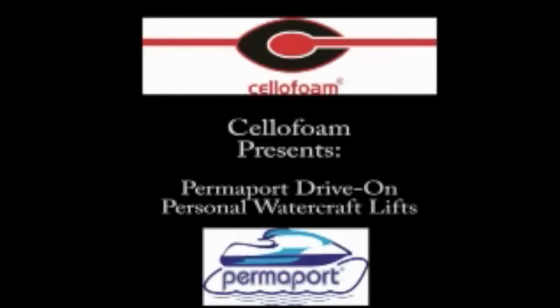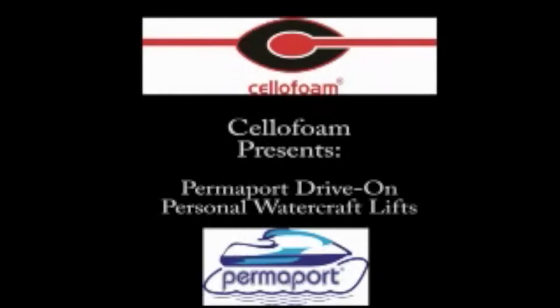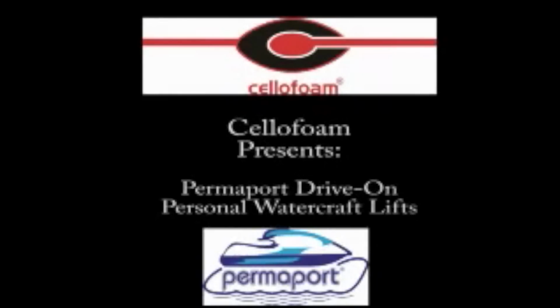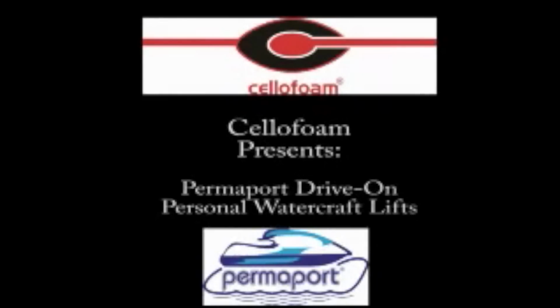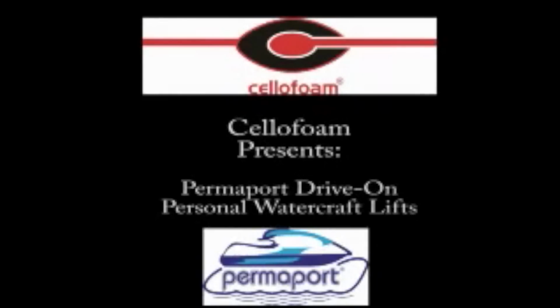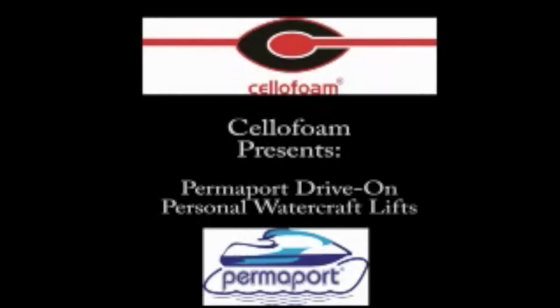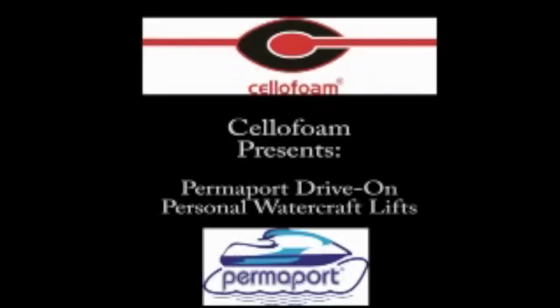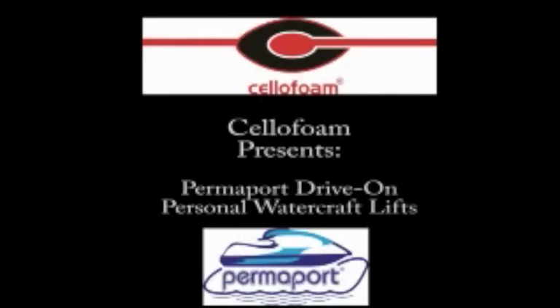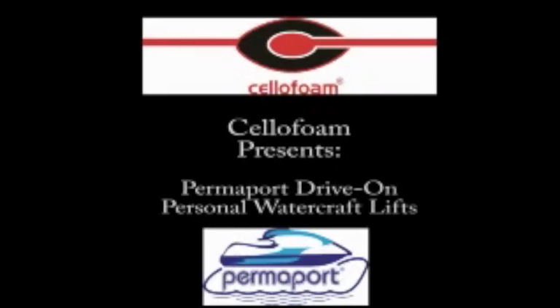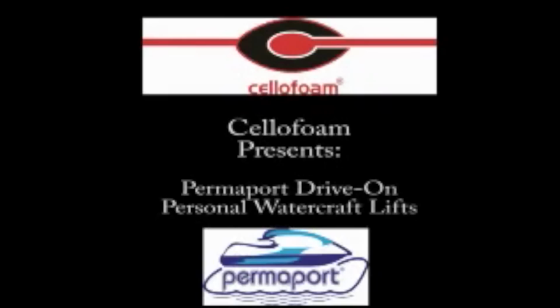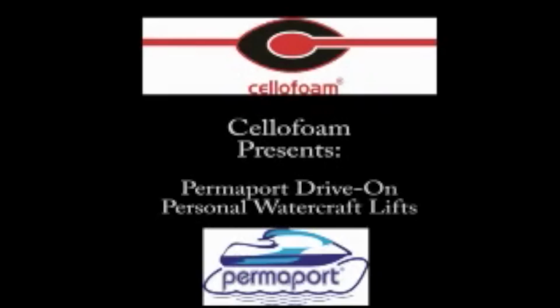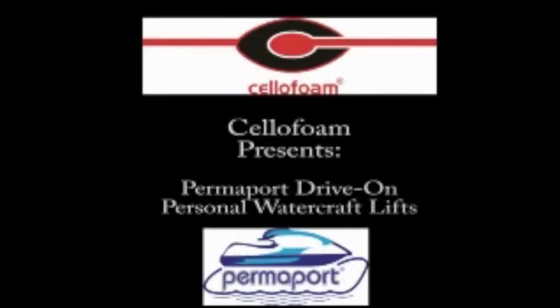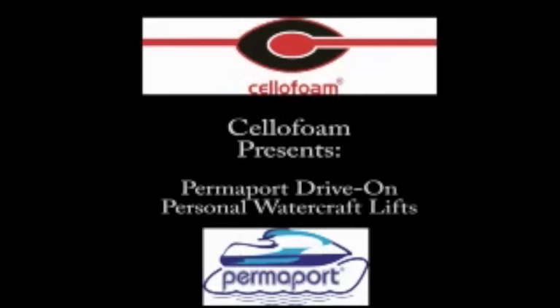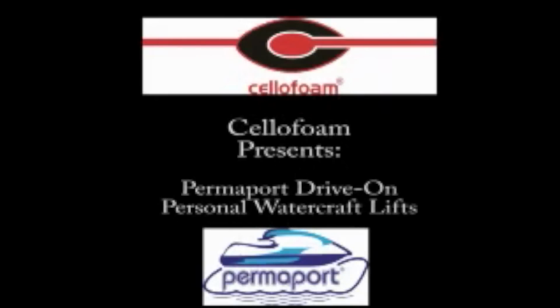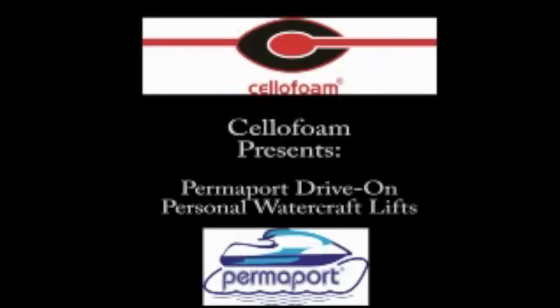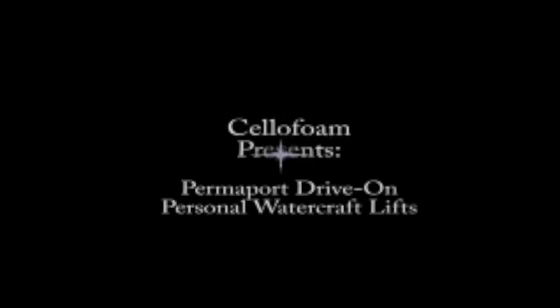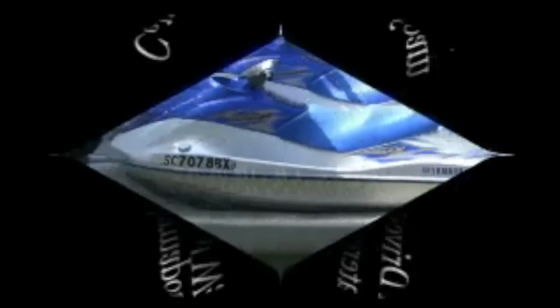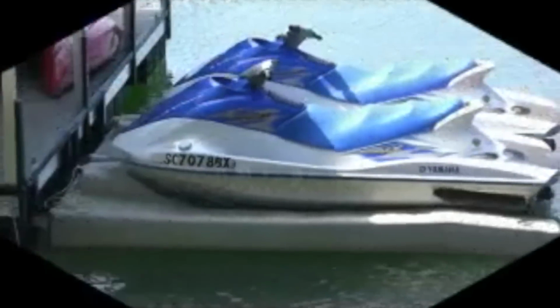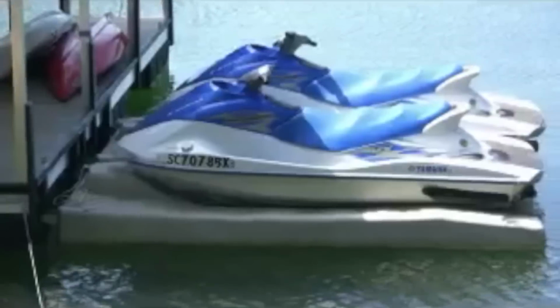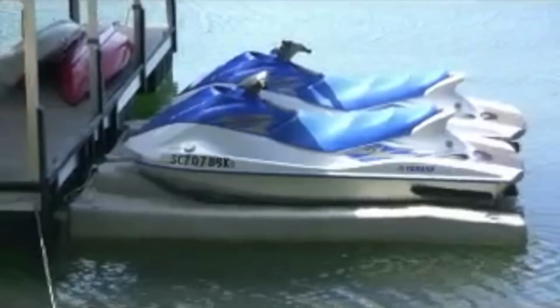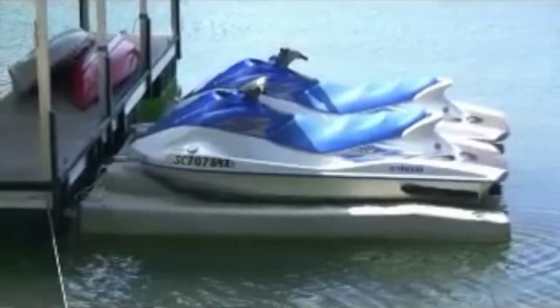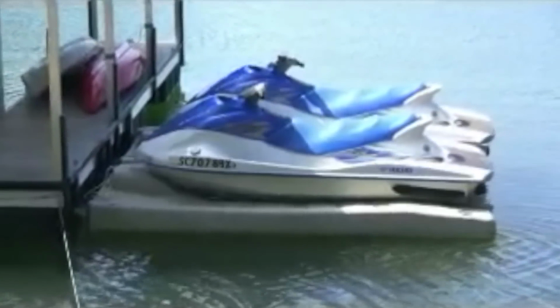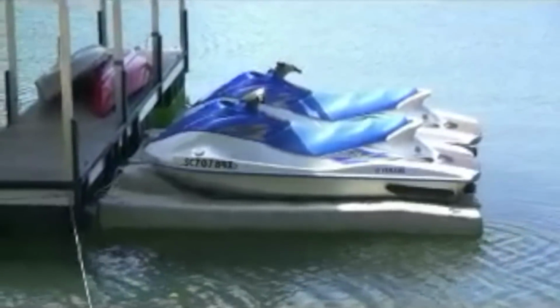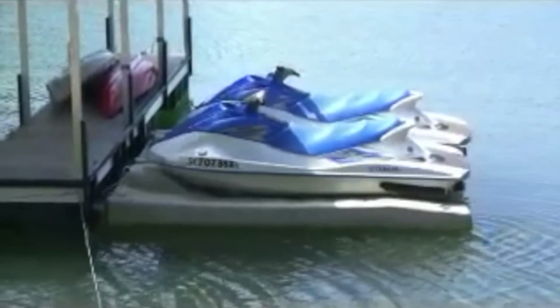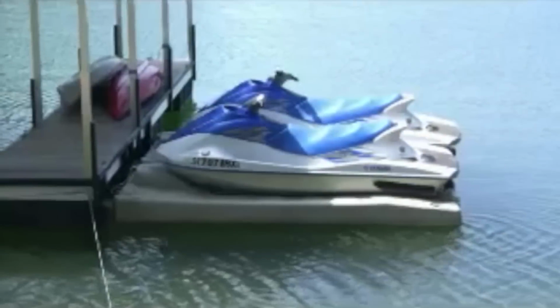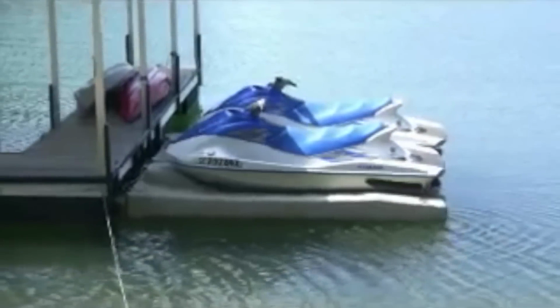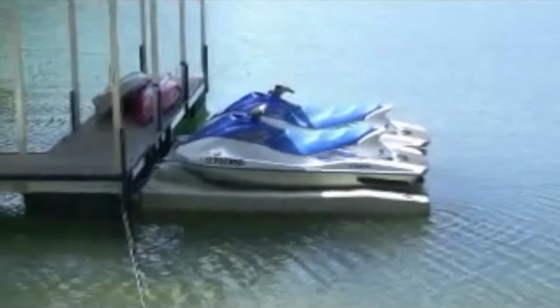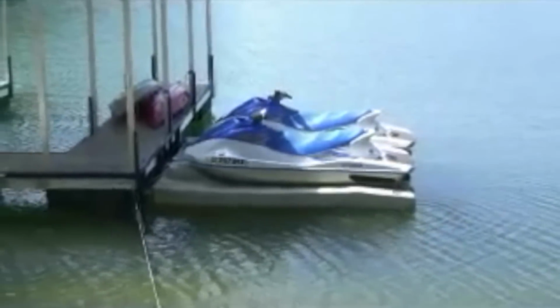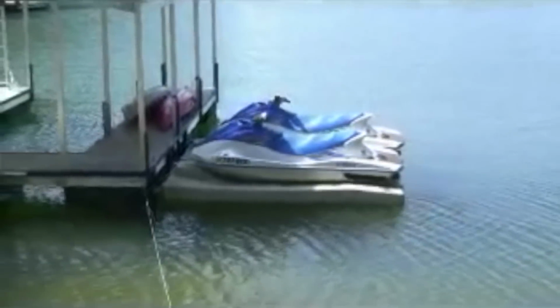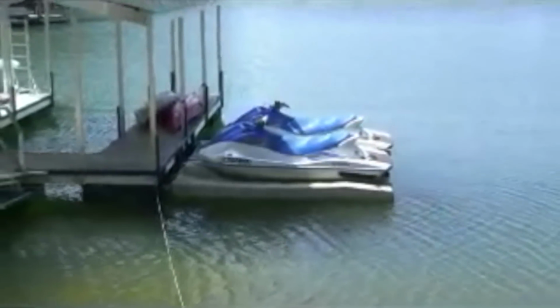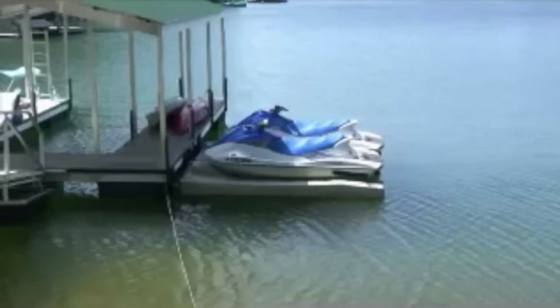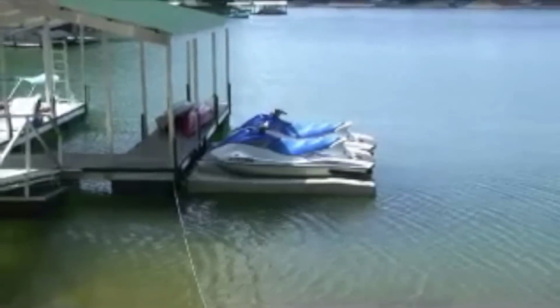Cellaphone presents the Permaport Drive-On Personal Watercraft Lift. We're on beautiful Lake Kiwi this afternoon showcasing Cellaphone's Drive-On Permaport Lift.